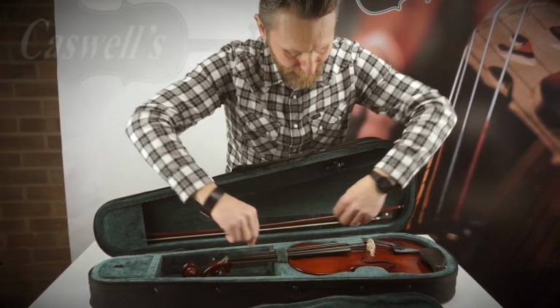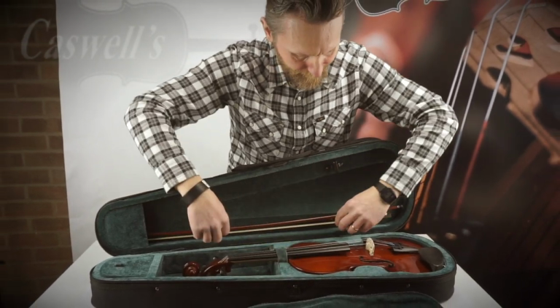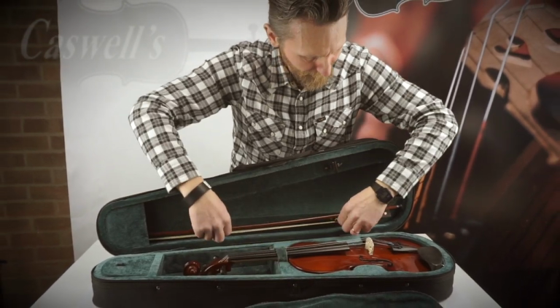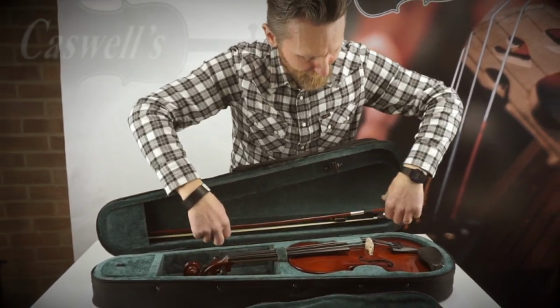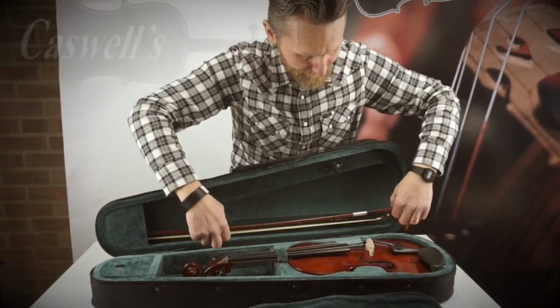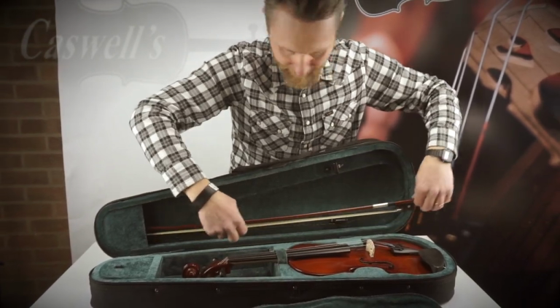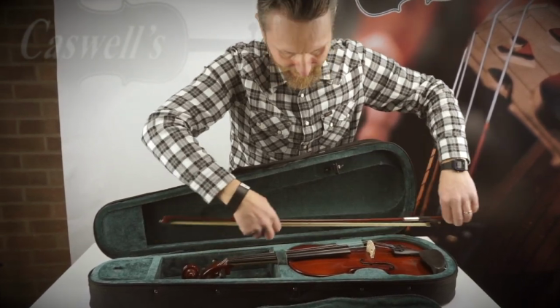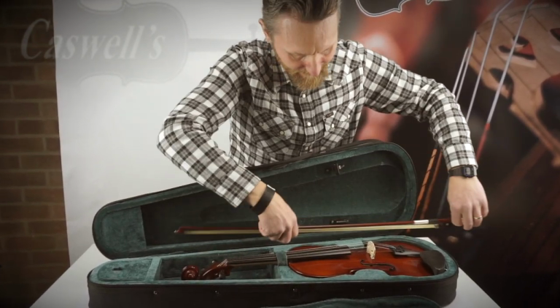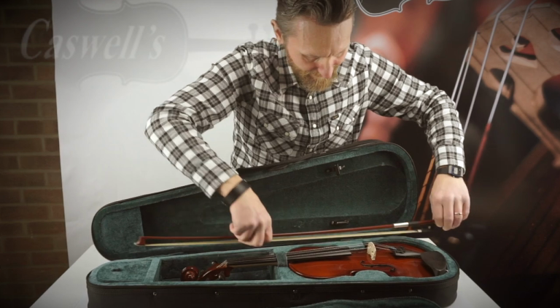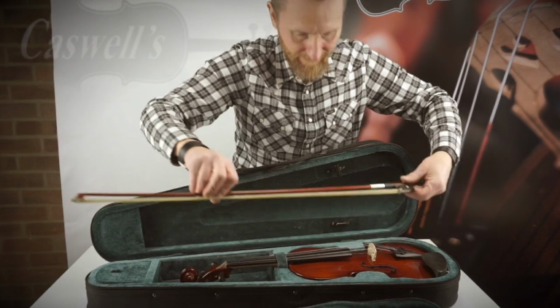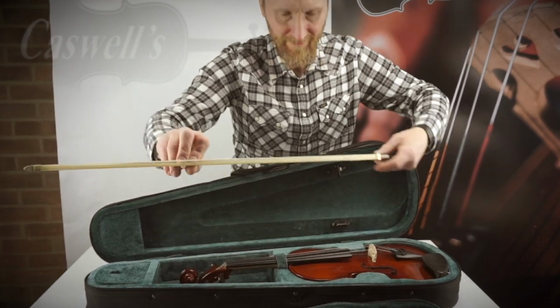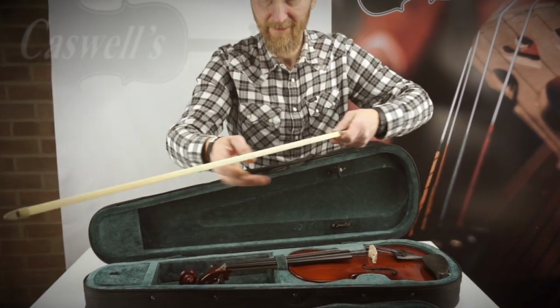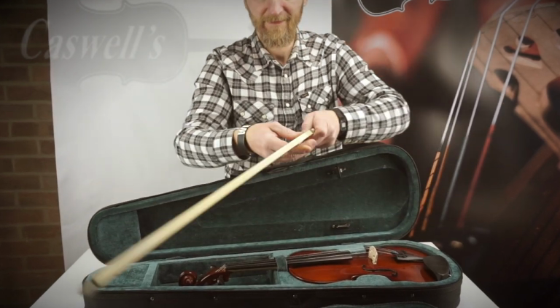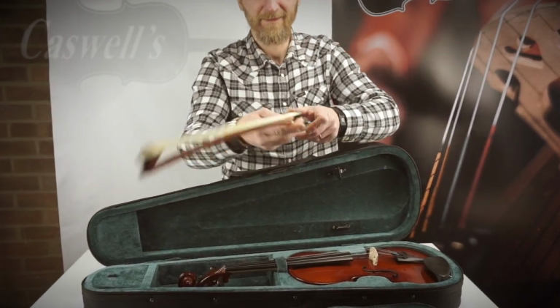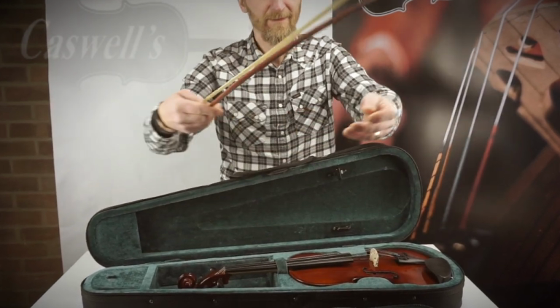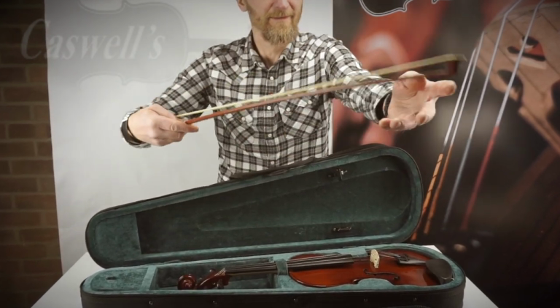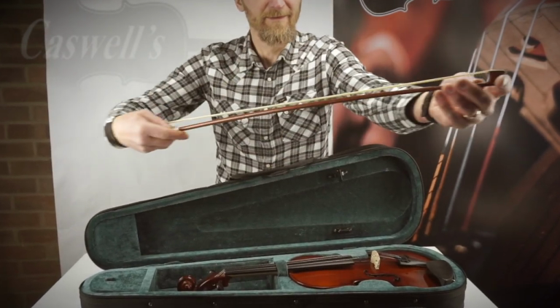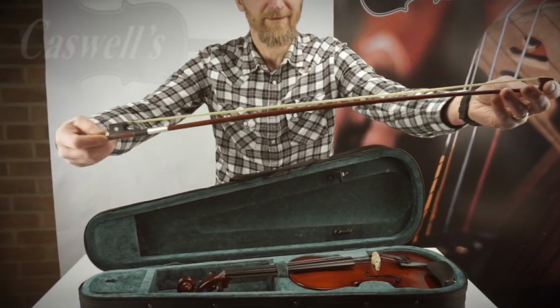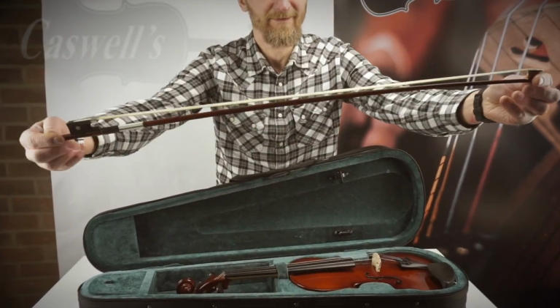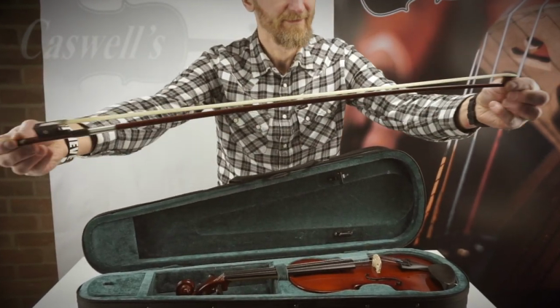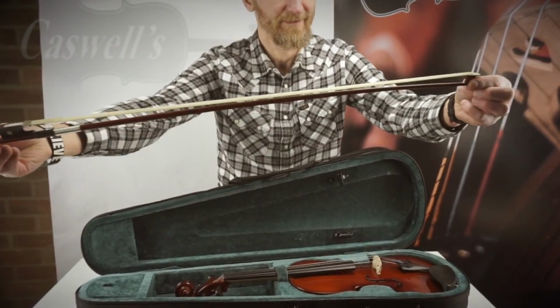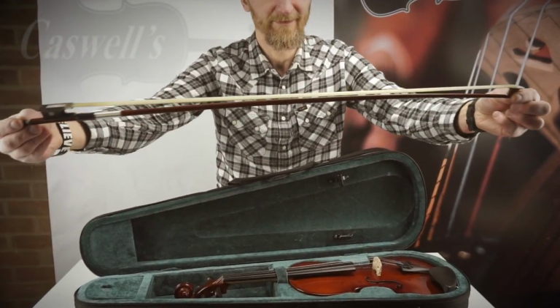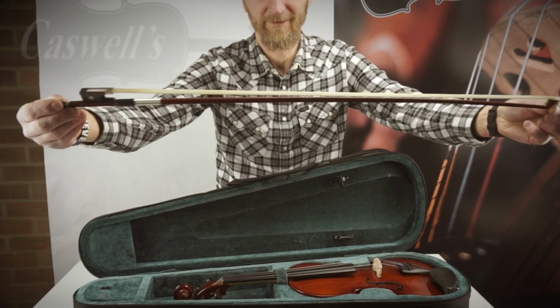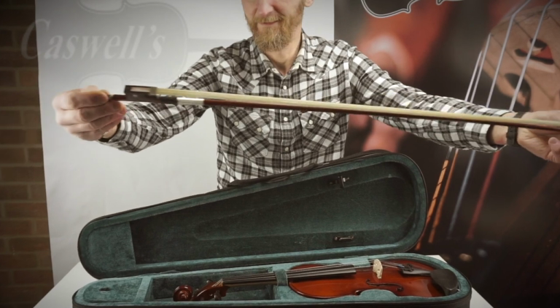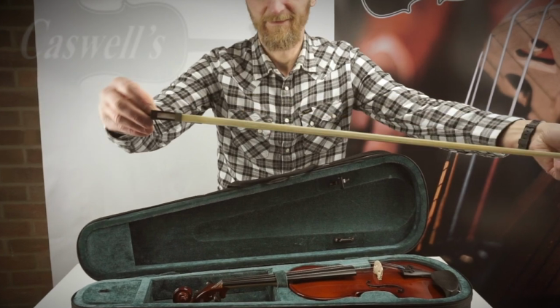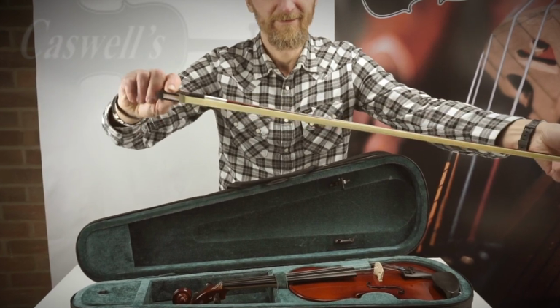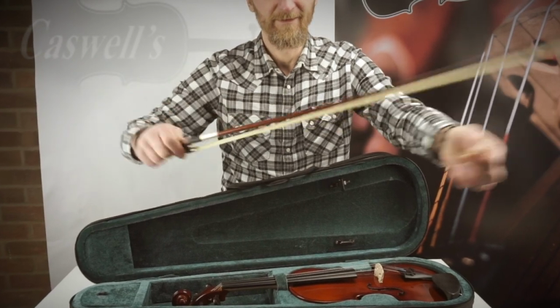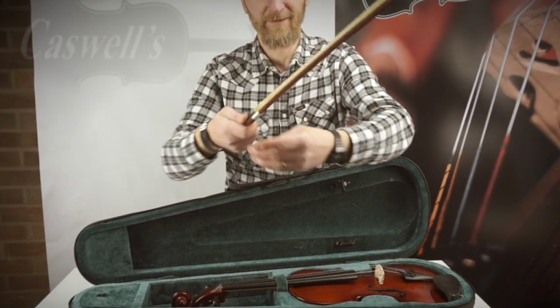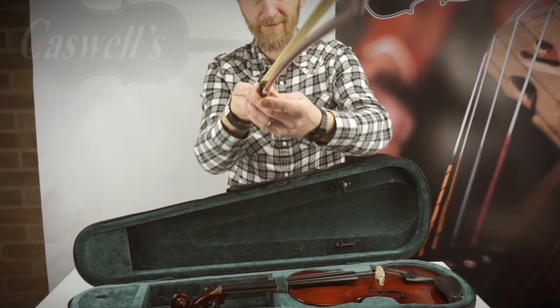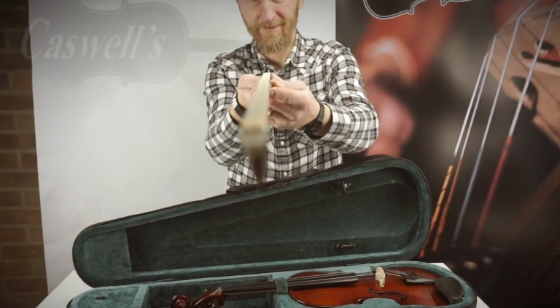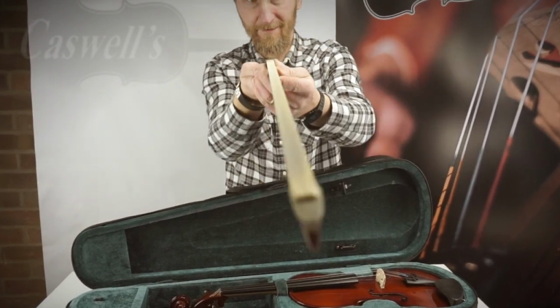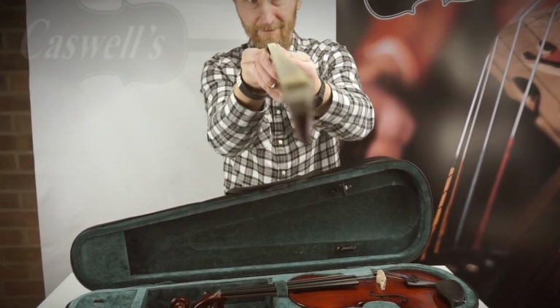You can of course add any preferred strings on our website and request they be fitted to the violin. But we offer here two of the most popular set-ups as standard options: Thomastik Alphayue strings or Pirastro Tonica strings.